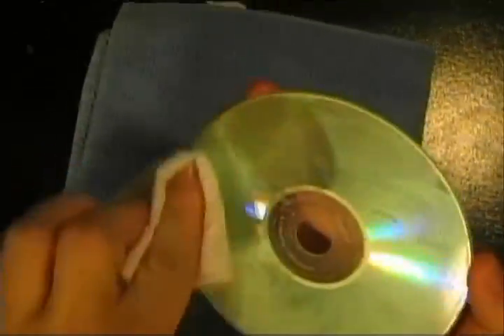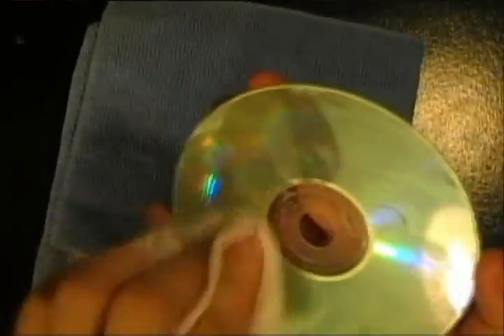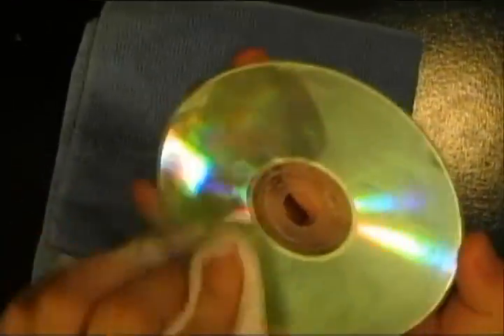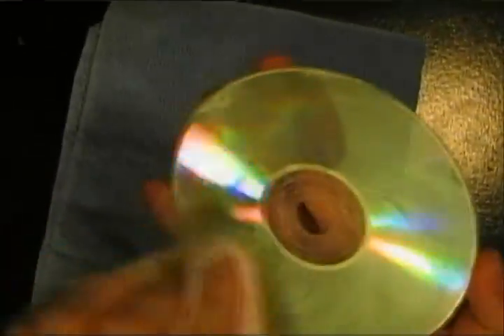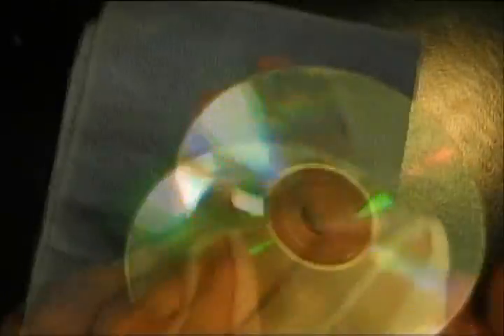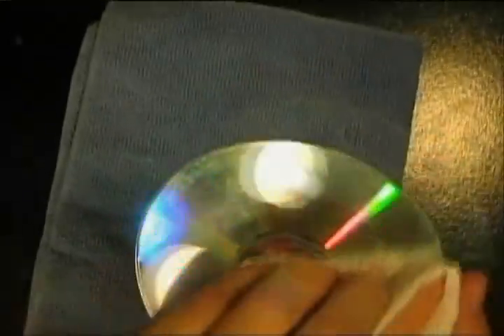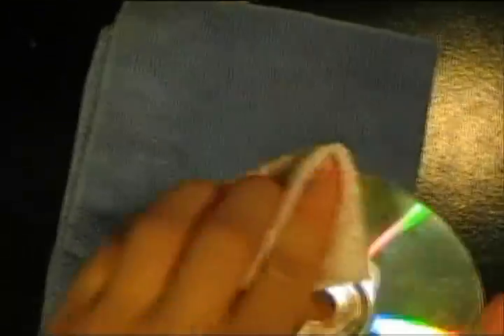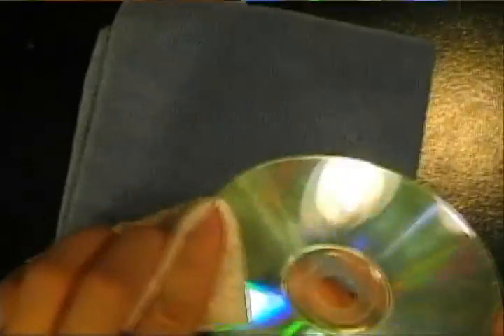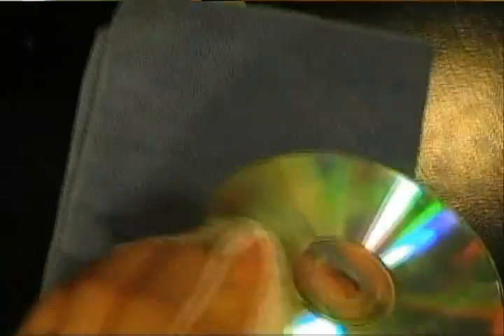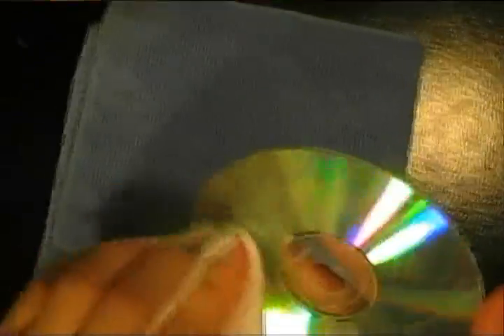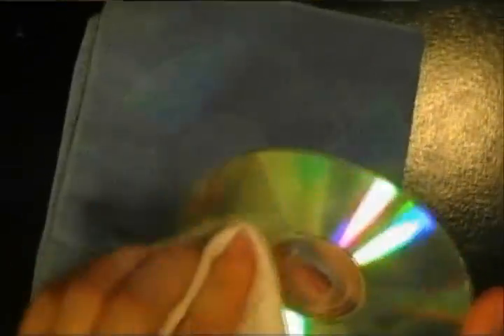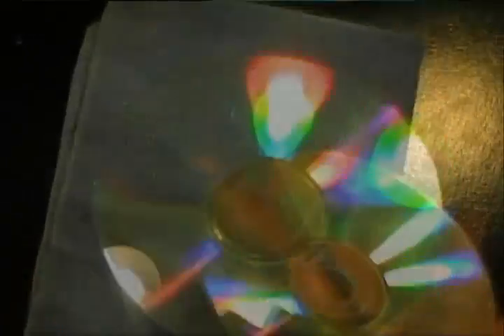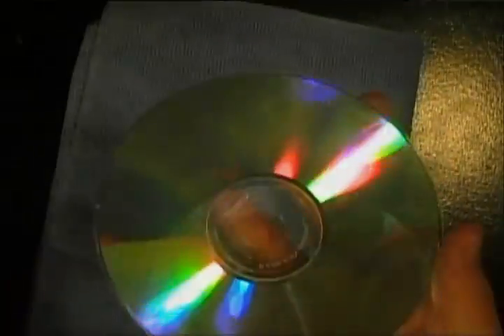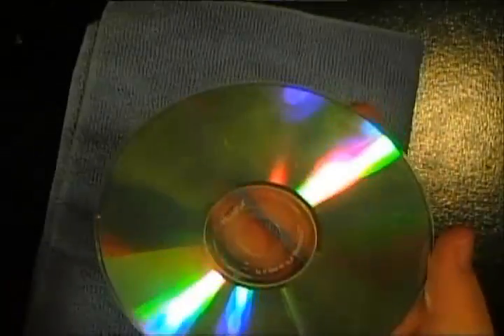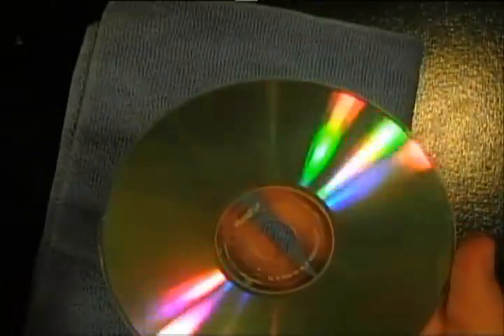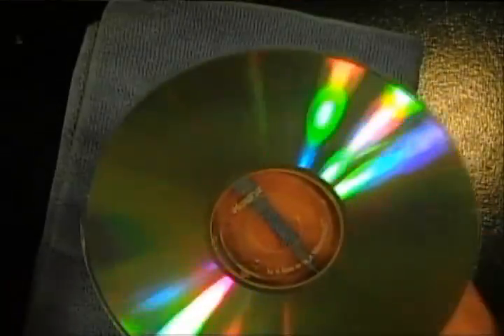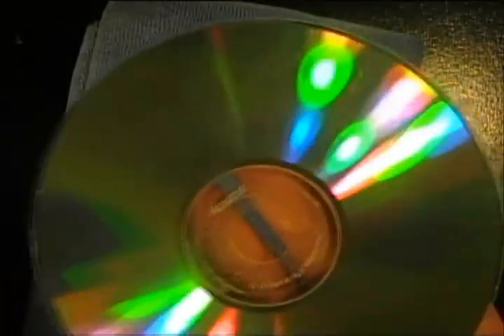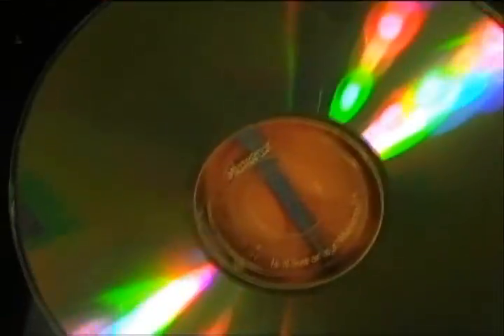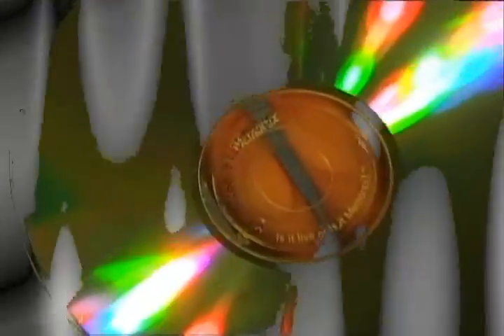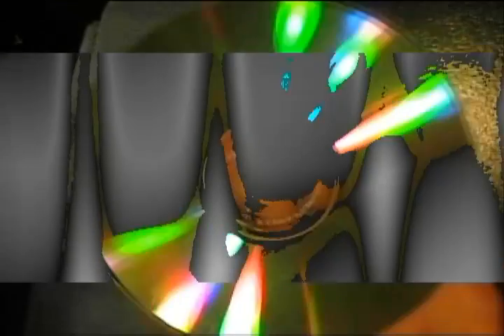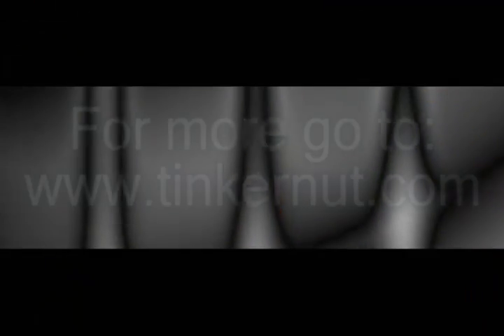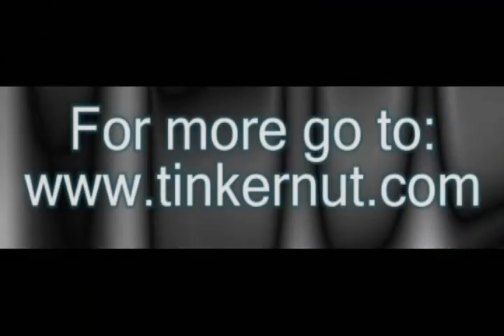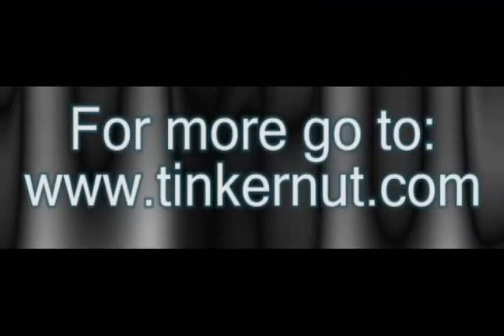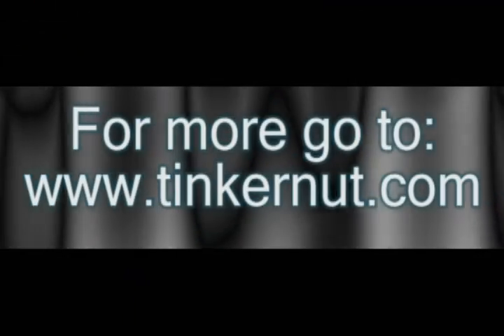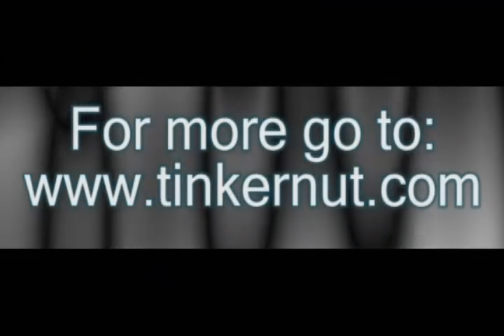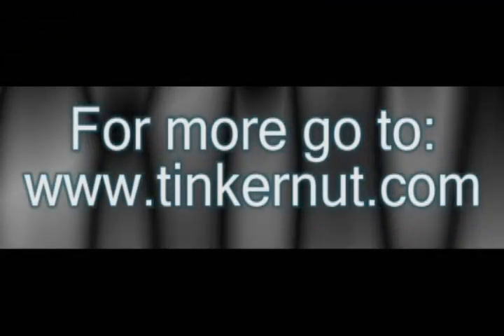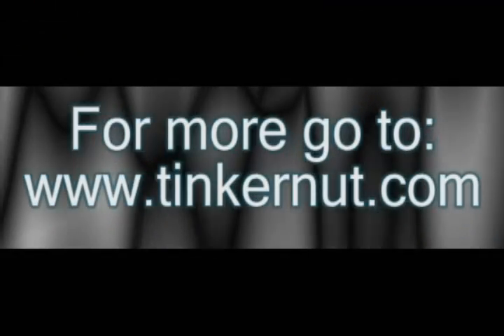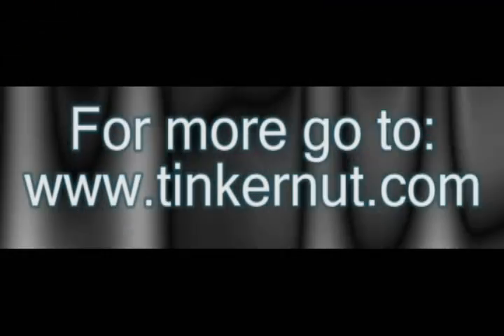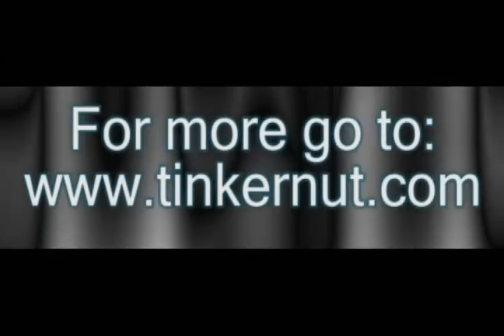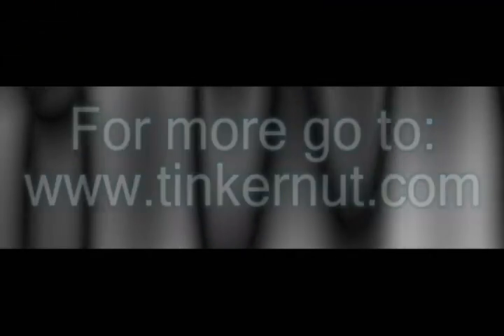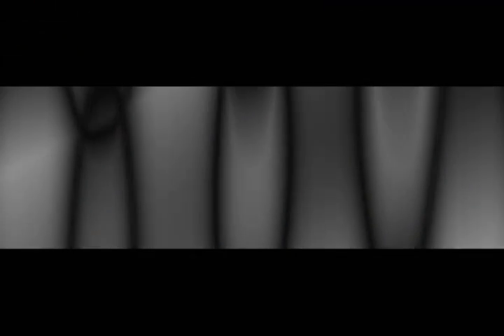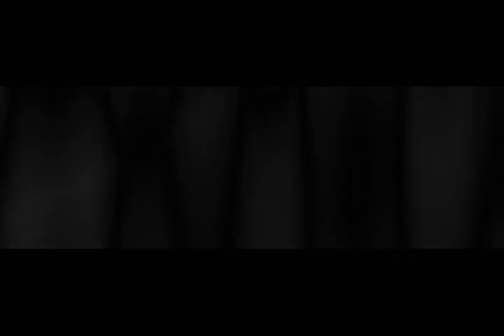You can also use toothpaste to buff this up even more afterwards. And if you have any more ideas that you know work, please share those below. Alright, that's it for this tutorial. For more, go to tinkernut.com.